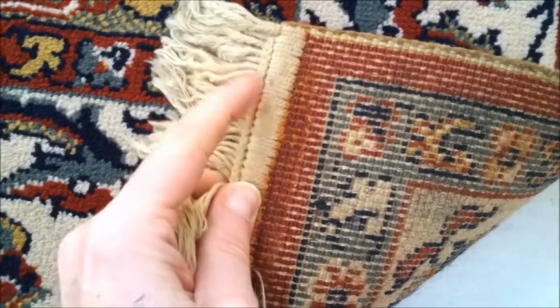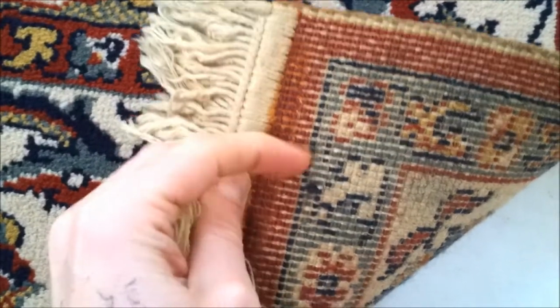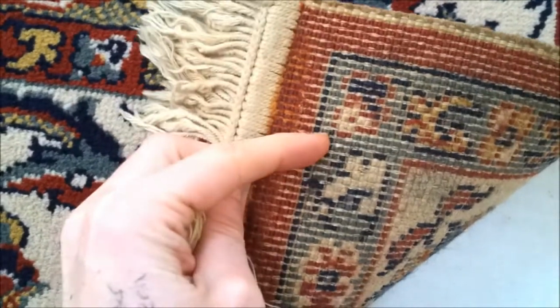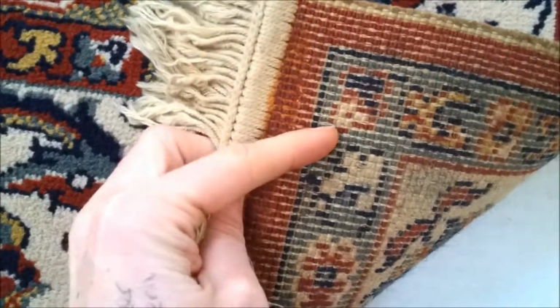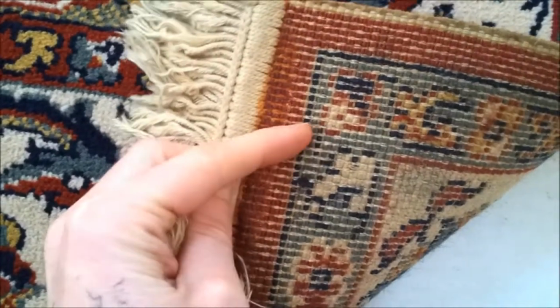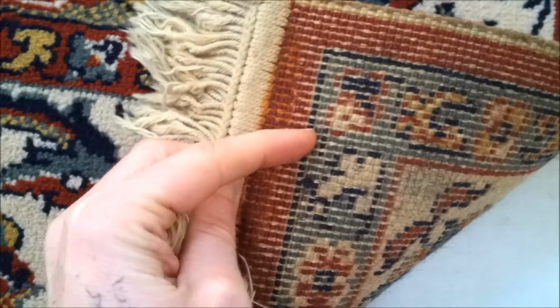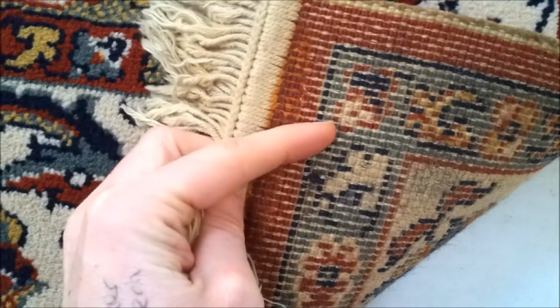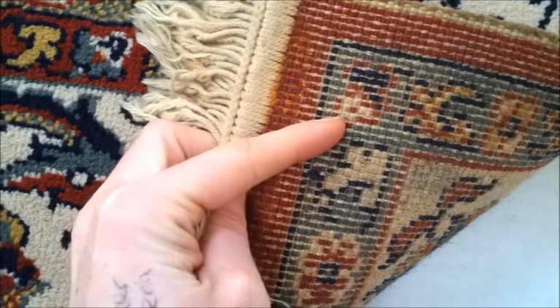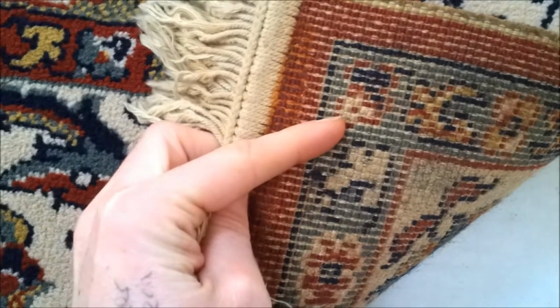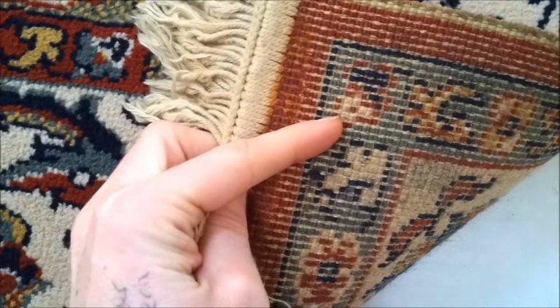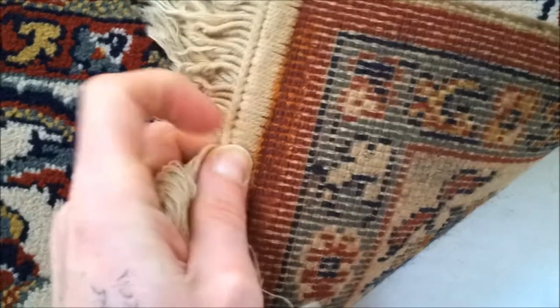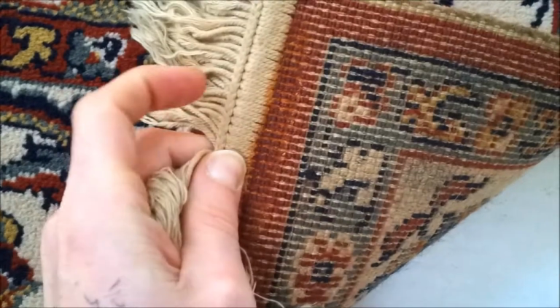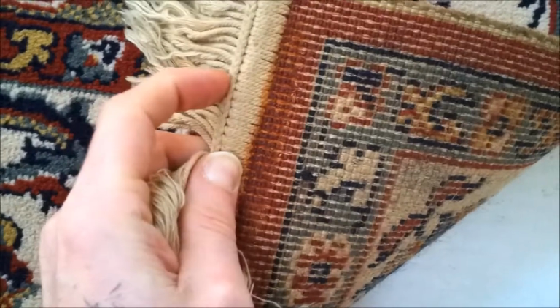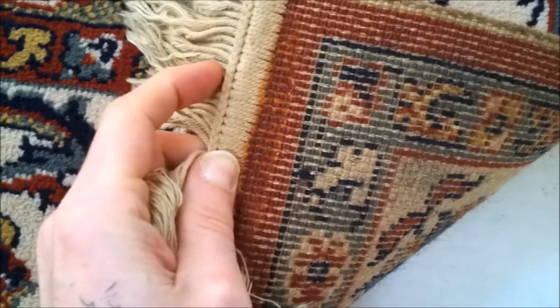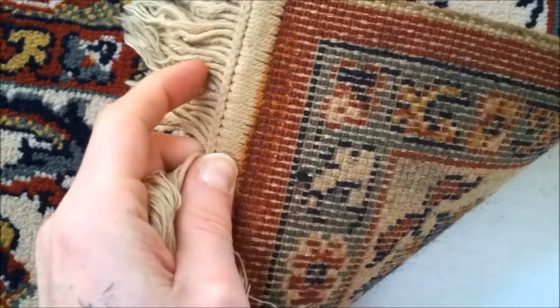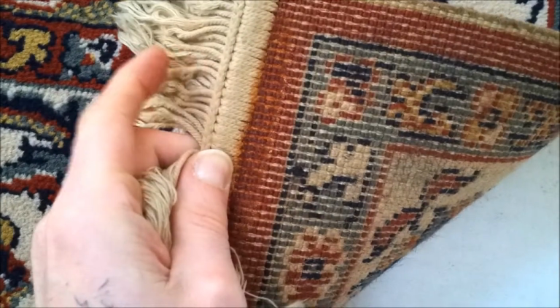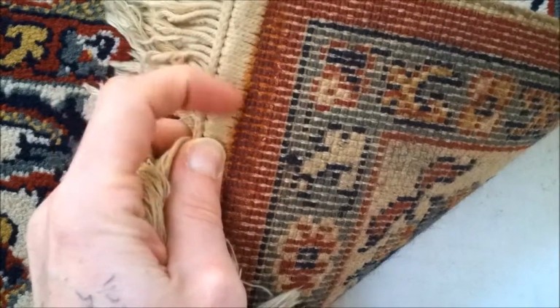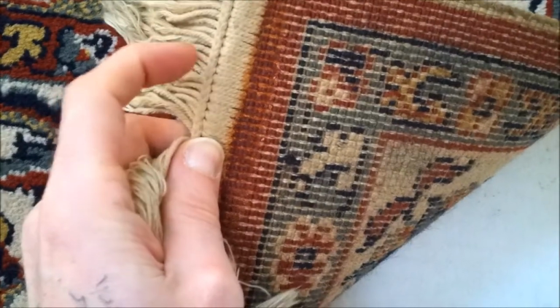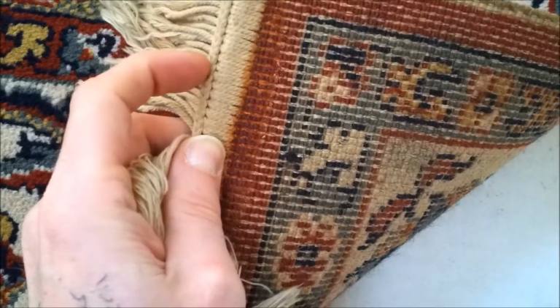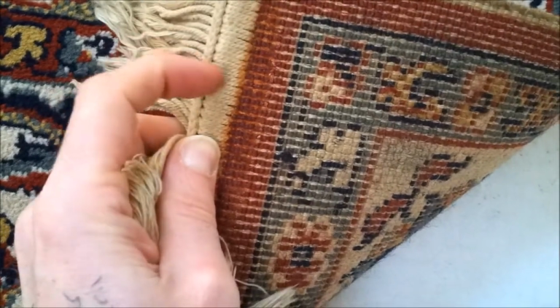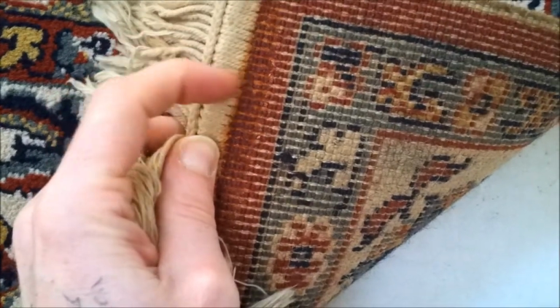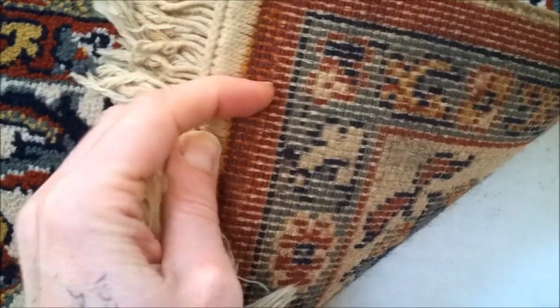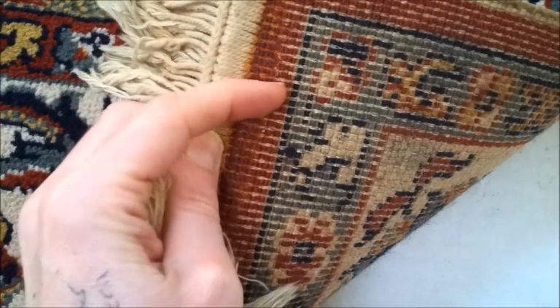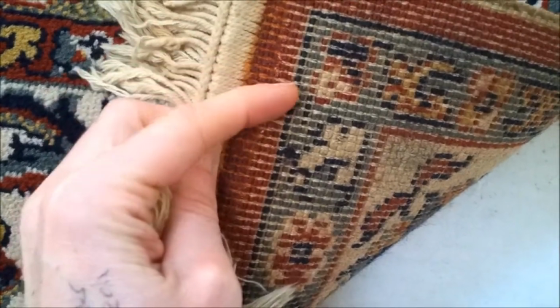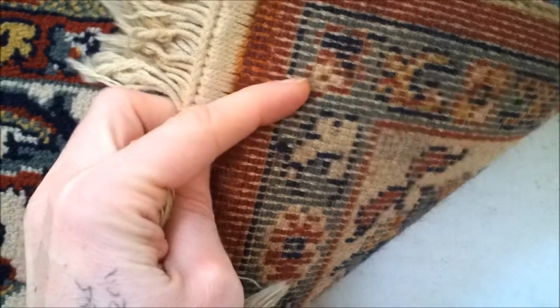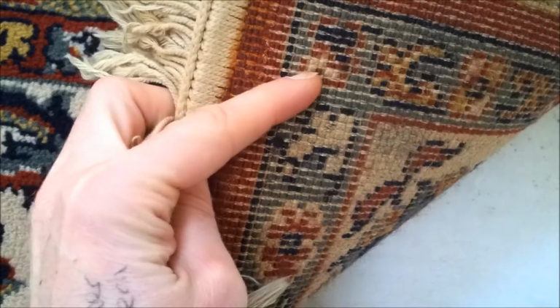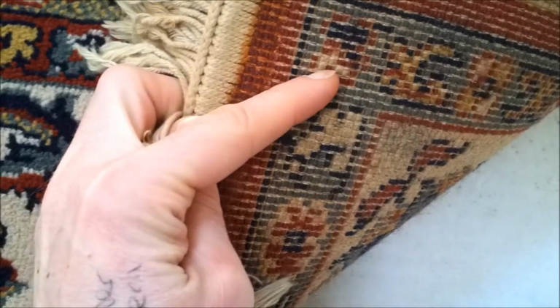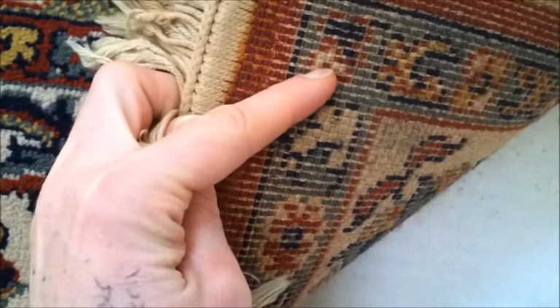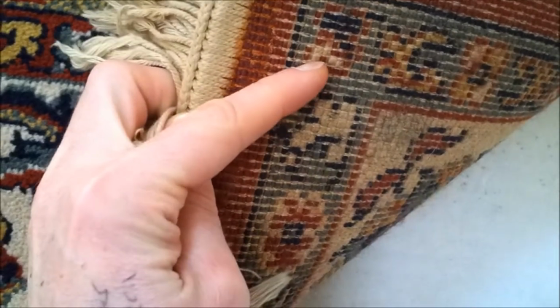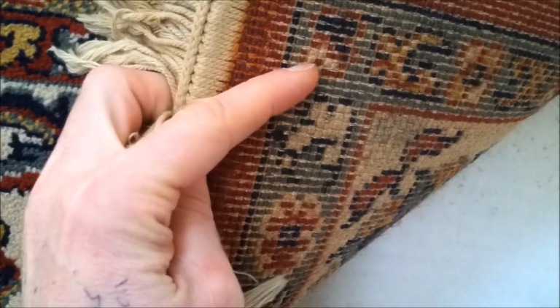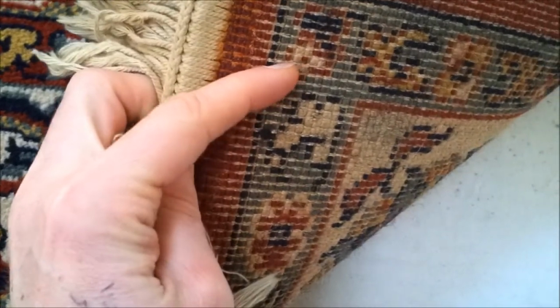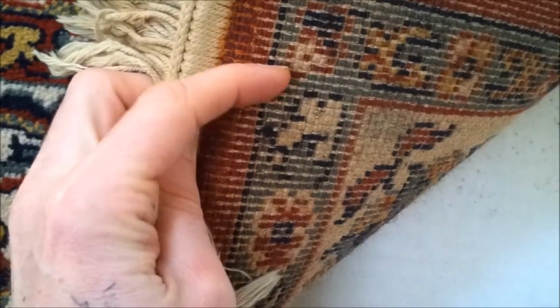On a hand knotted rug, these tassels here are the fringe and they continue all the way through the rug. That's what's called the warp — the foundation of the rug.